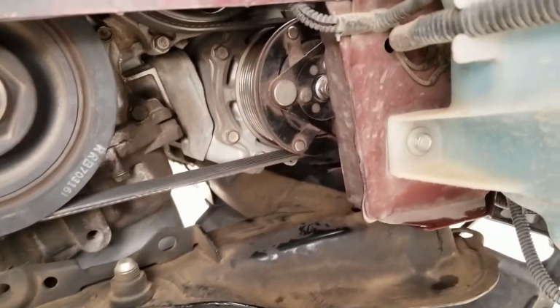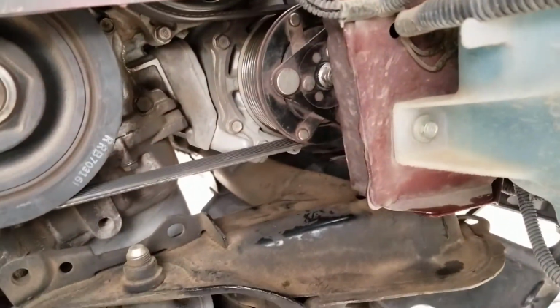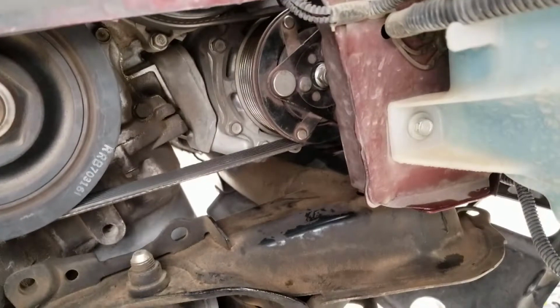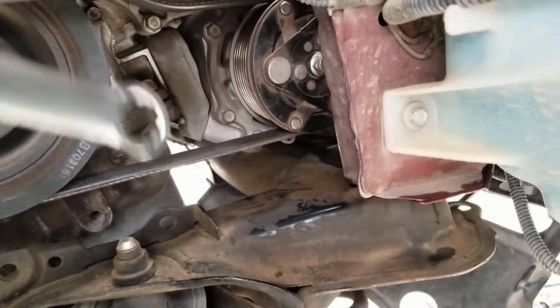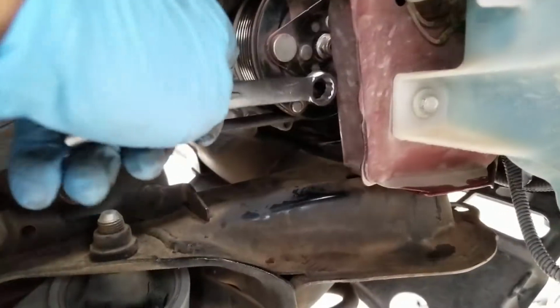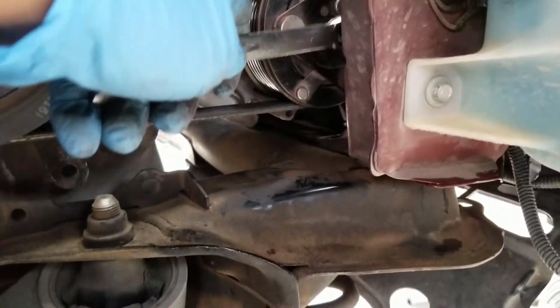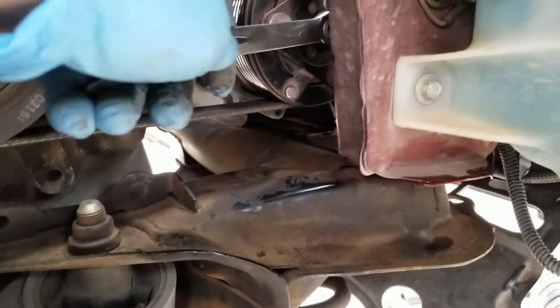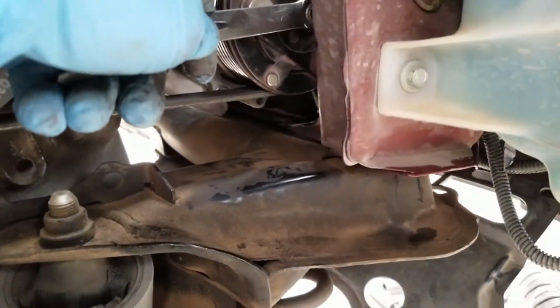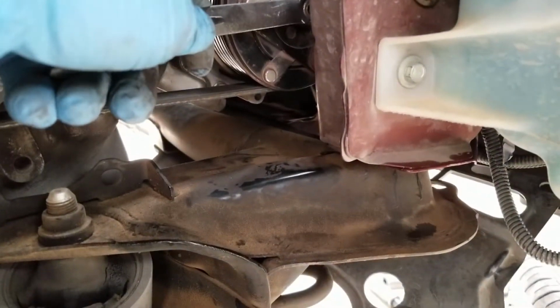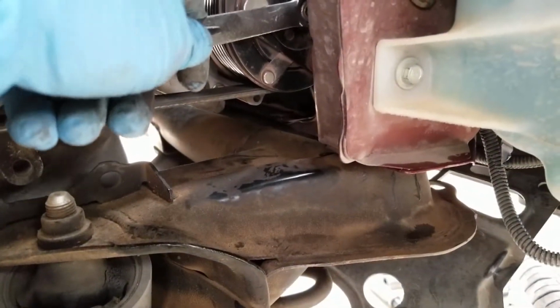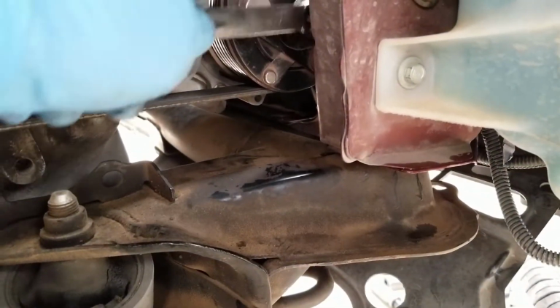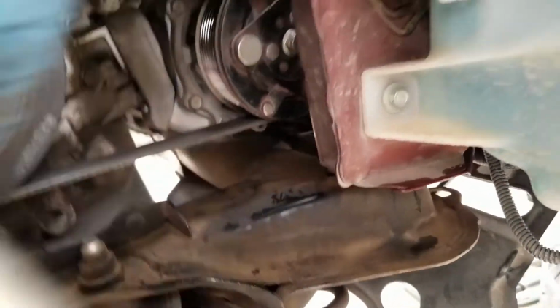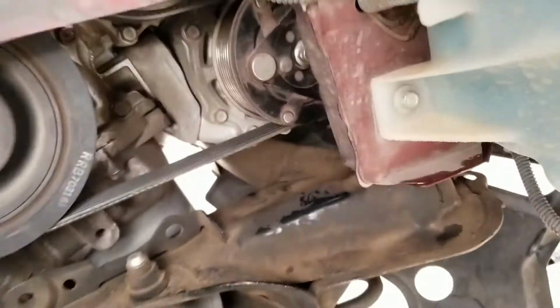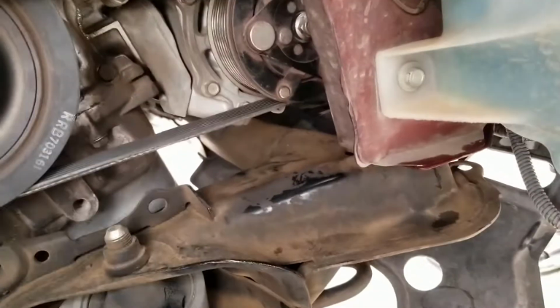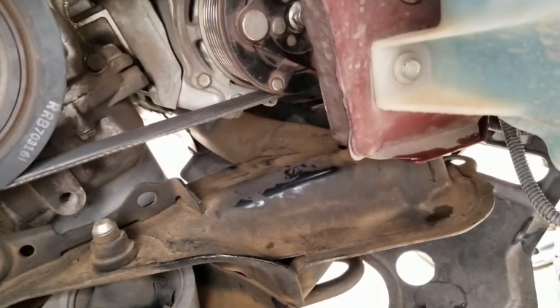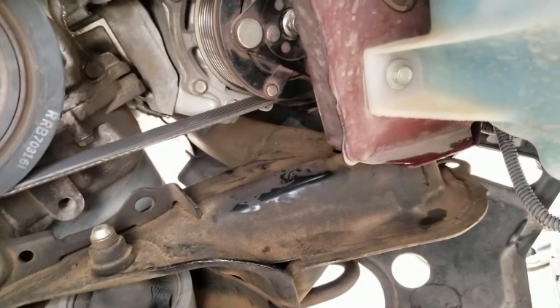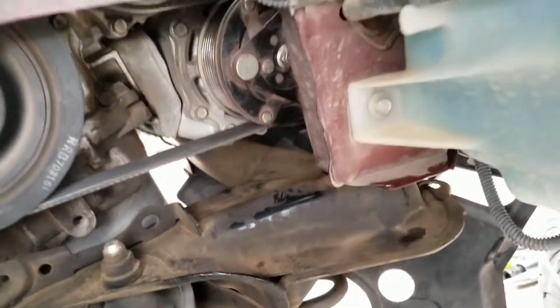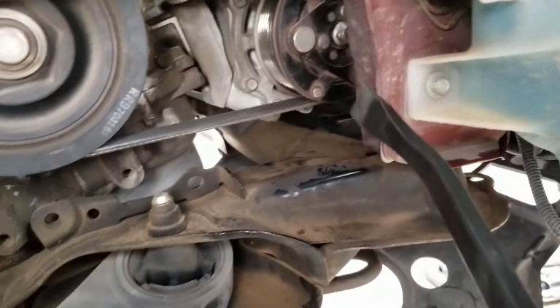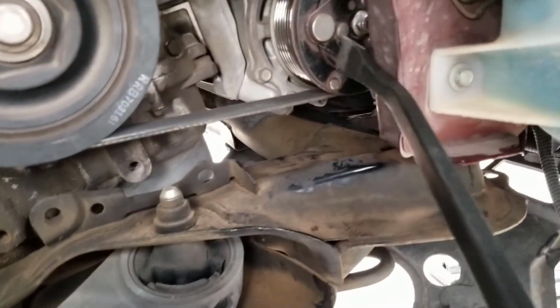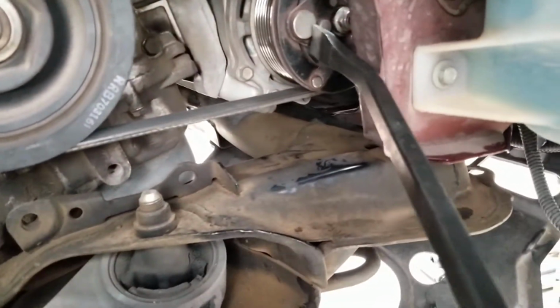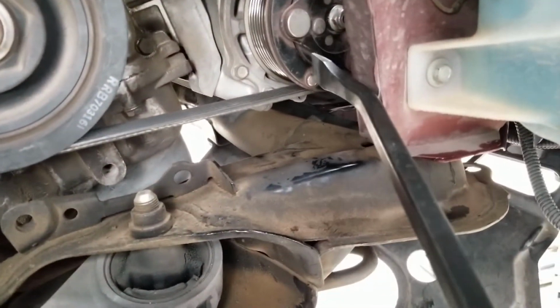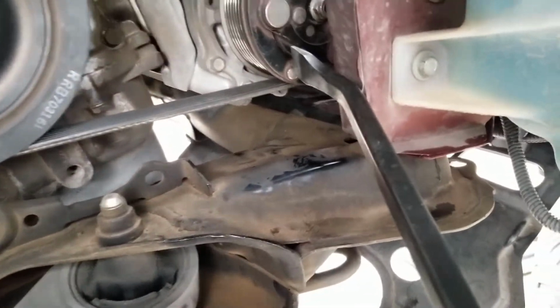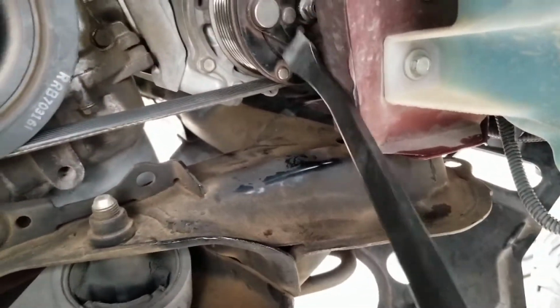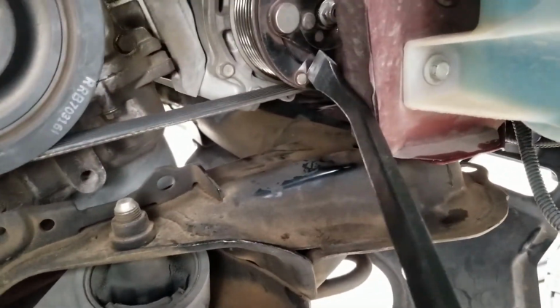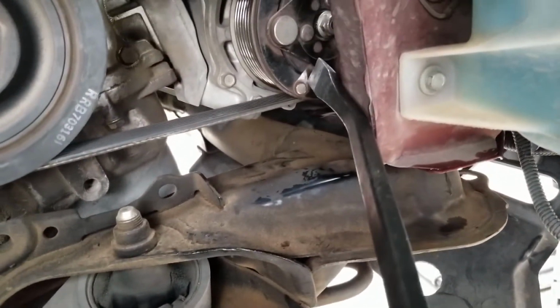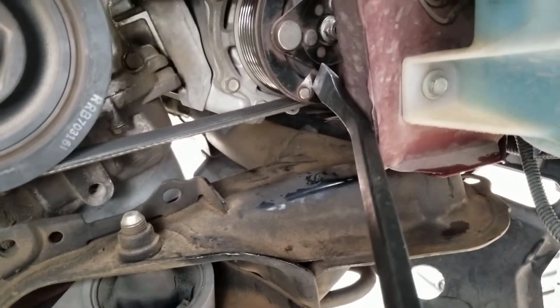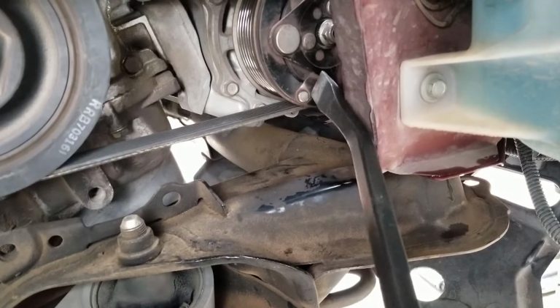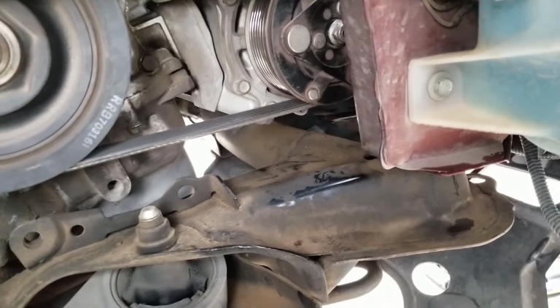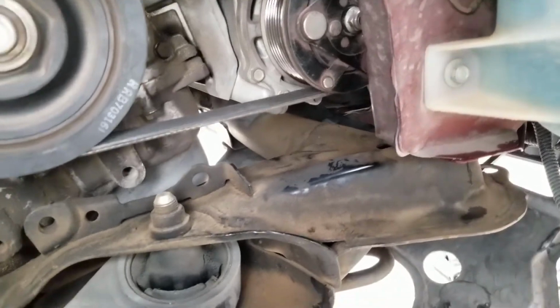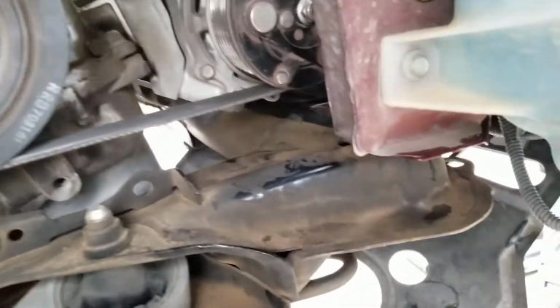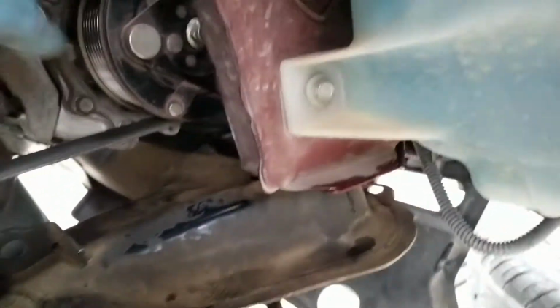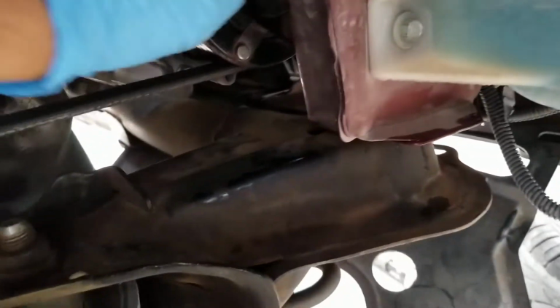What I did was use this wrench right here. I put a pry bar on one of the clutch tabs and I was able to break it loose. So I got it off.